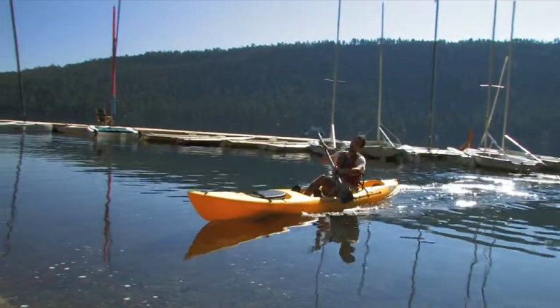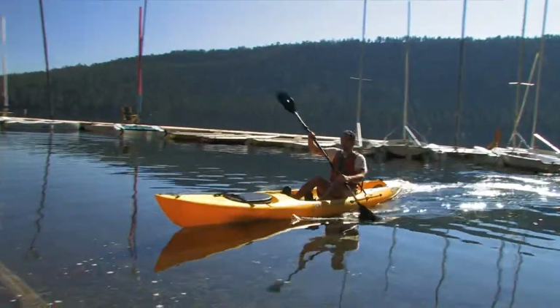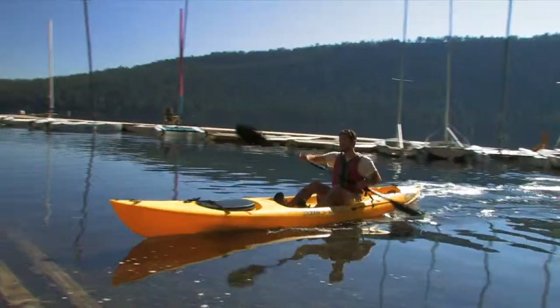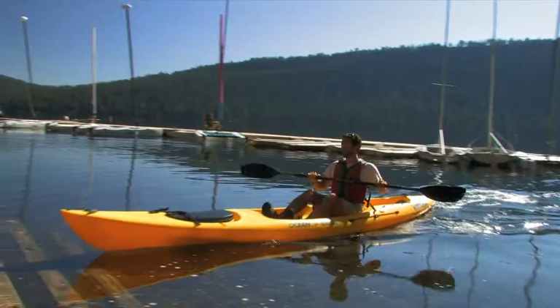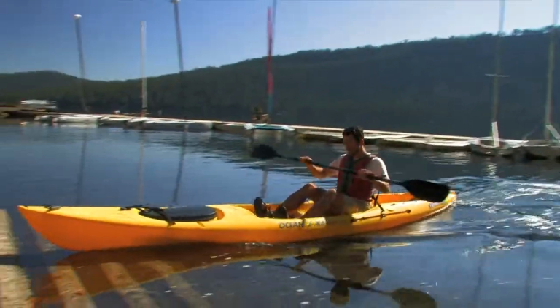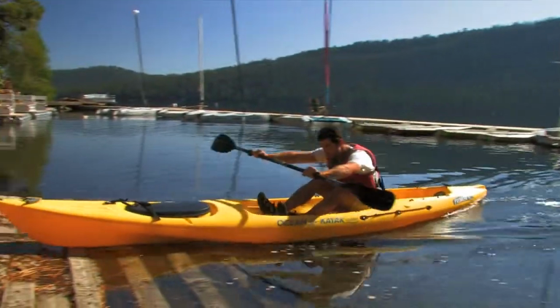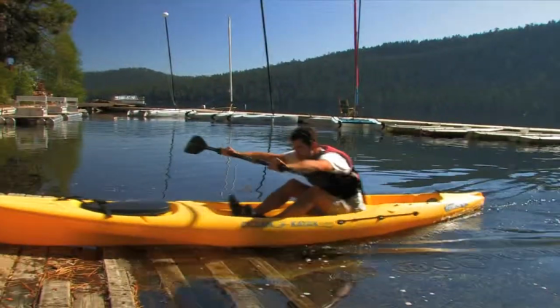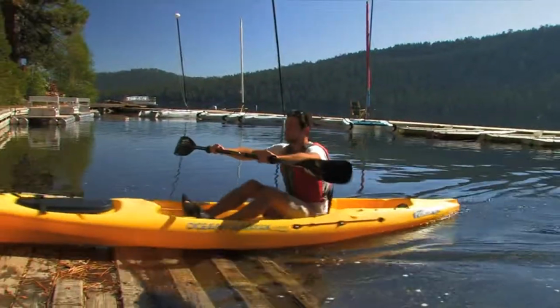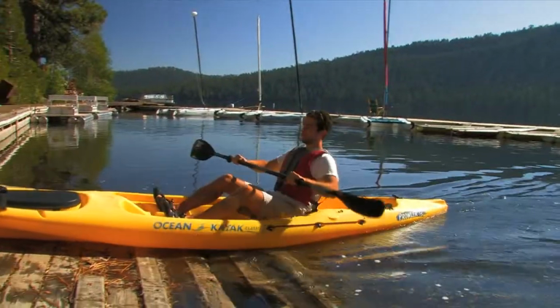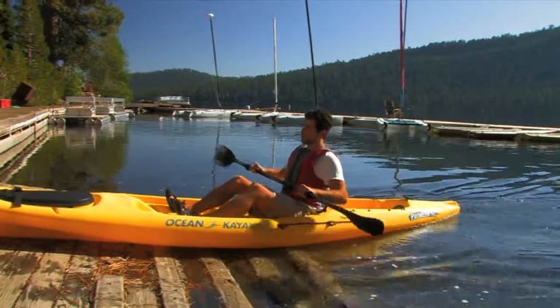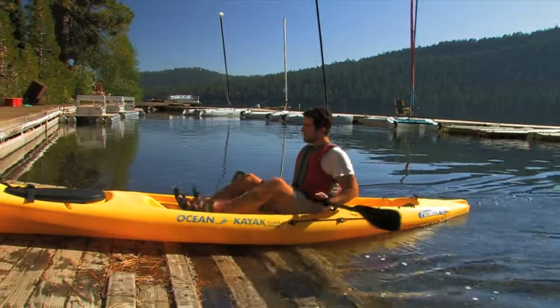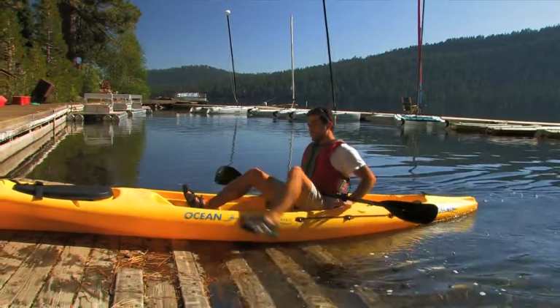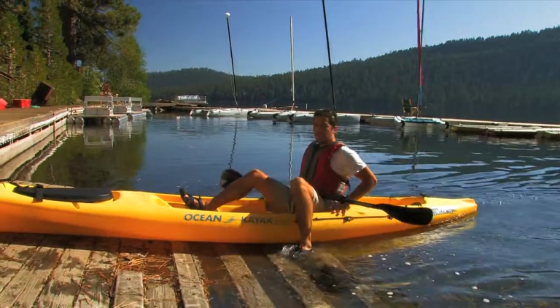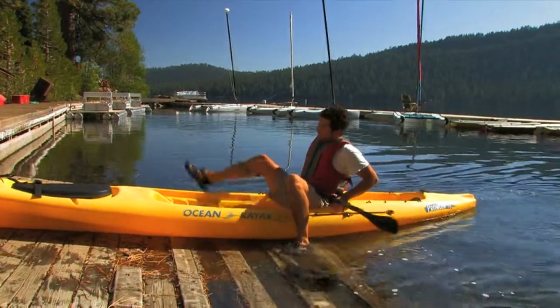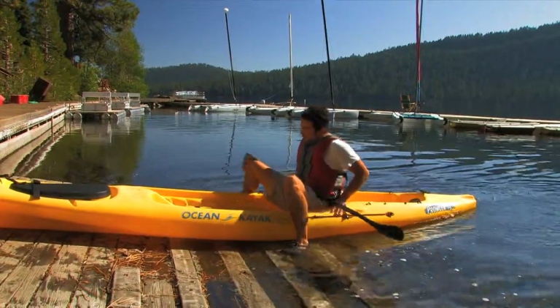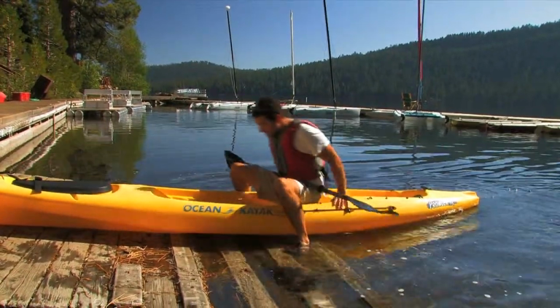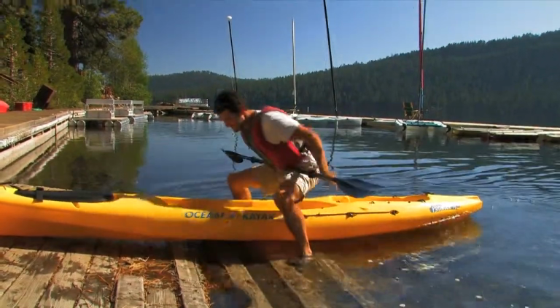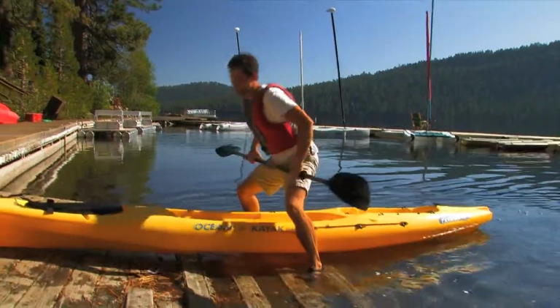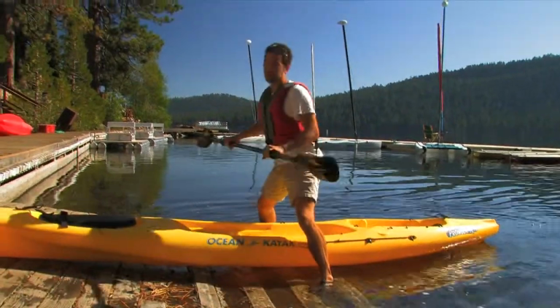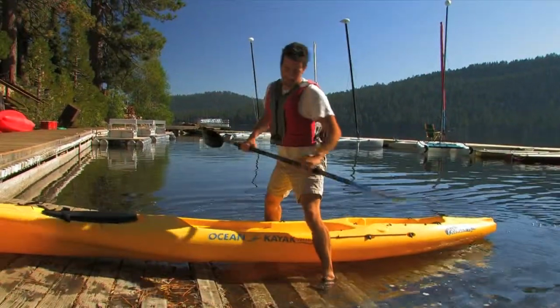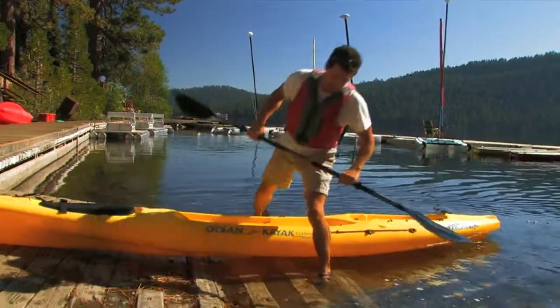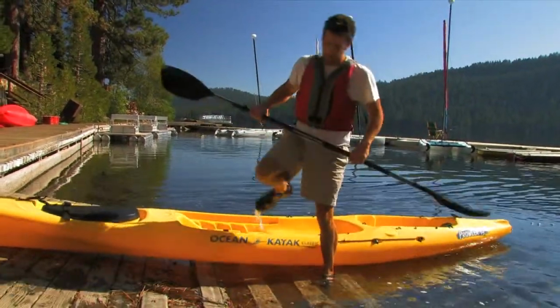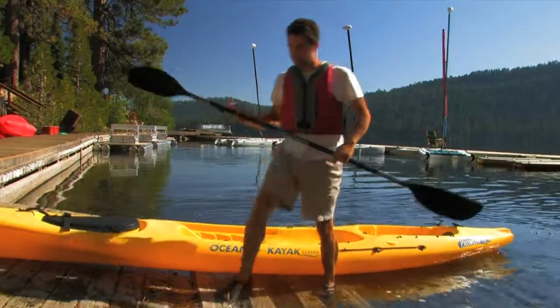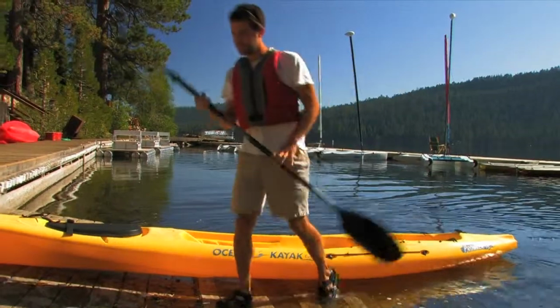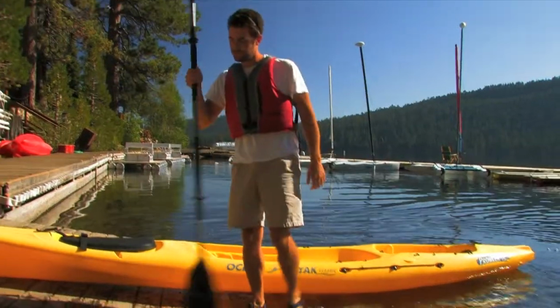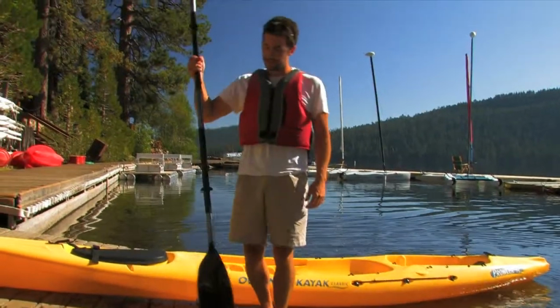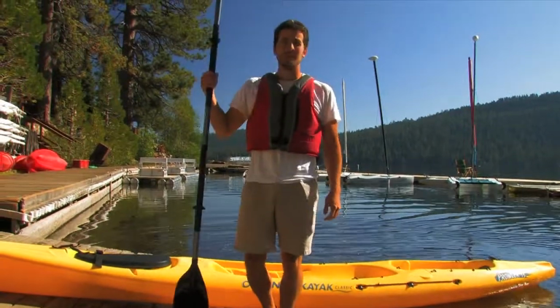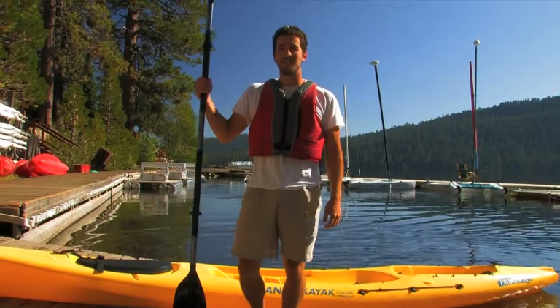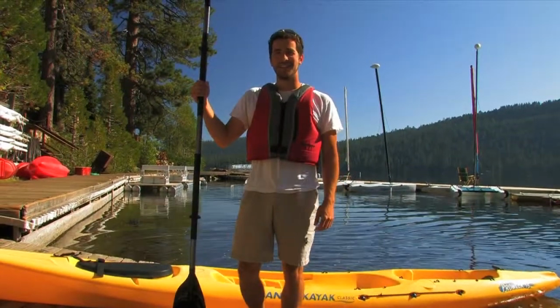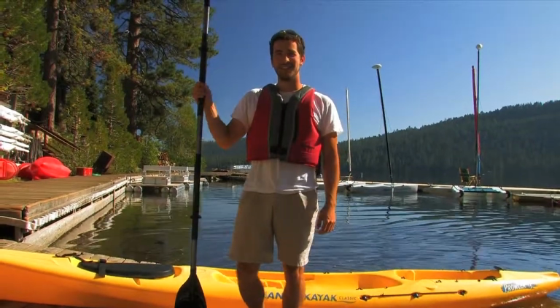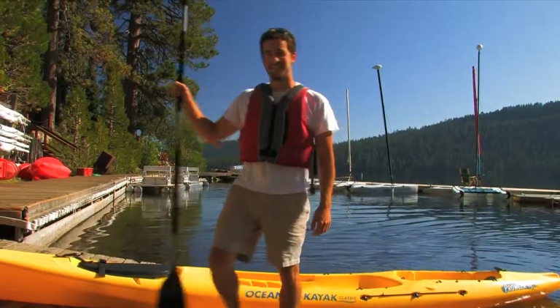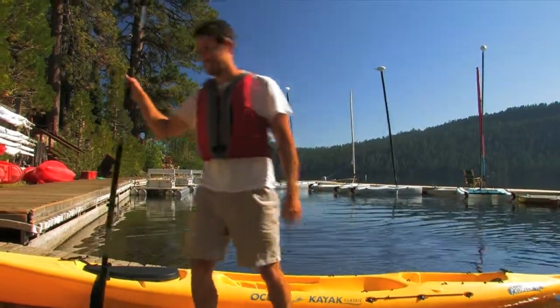When I'm coming back in, just ride your boat right up onto the dock. Put two feet on both sides, stand up, and step right off. Pretty simple — have fun, take care.